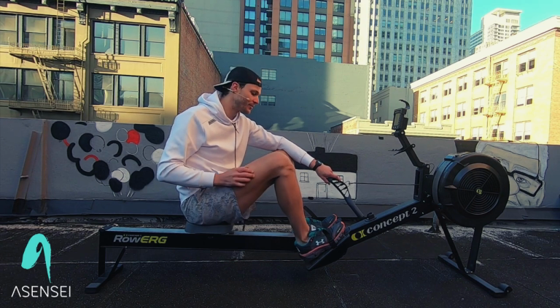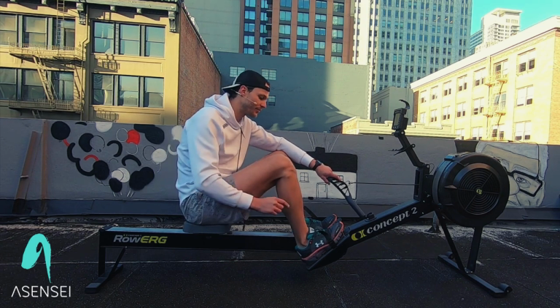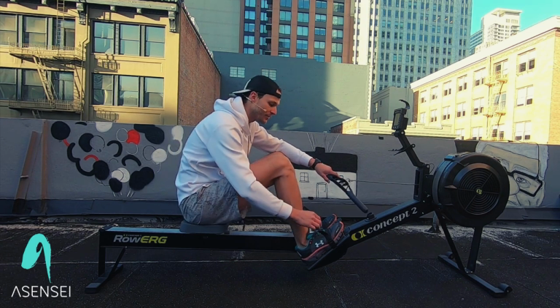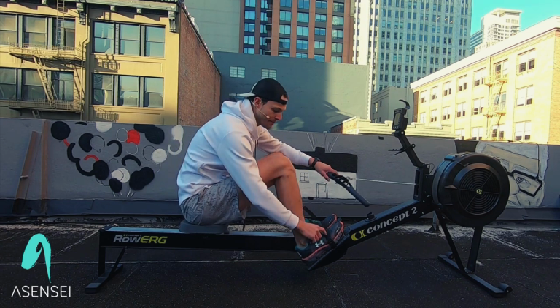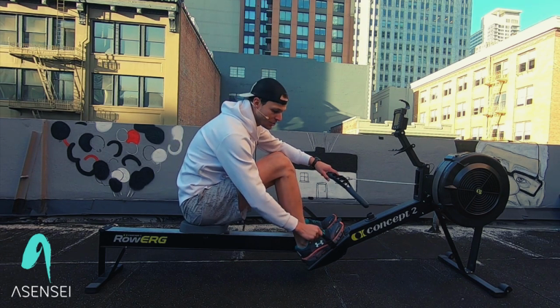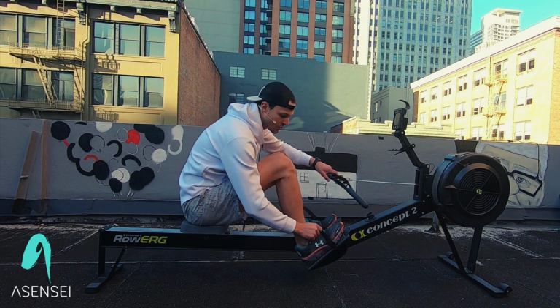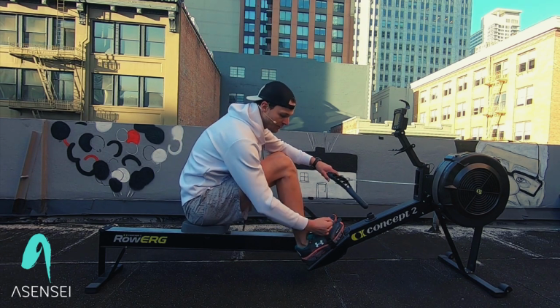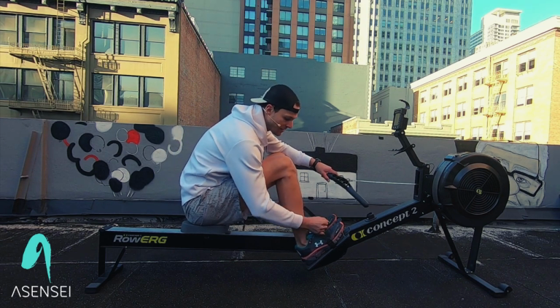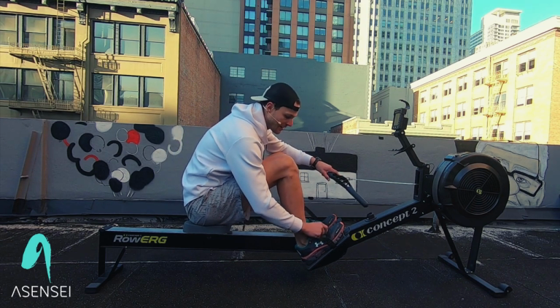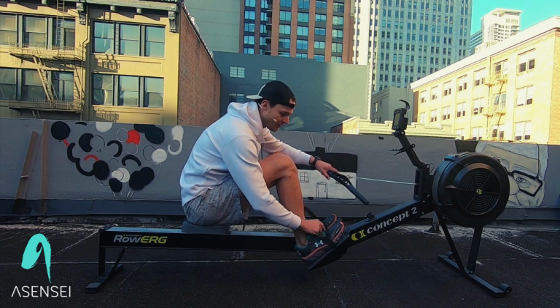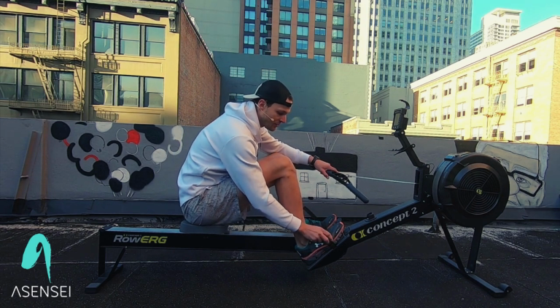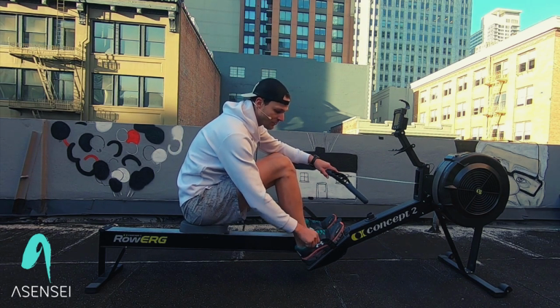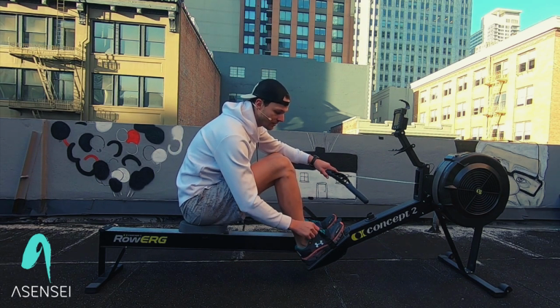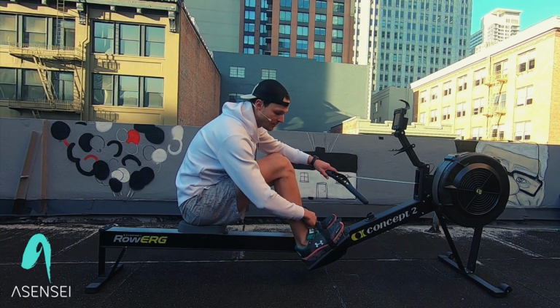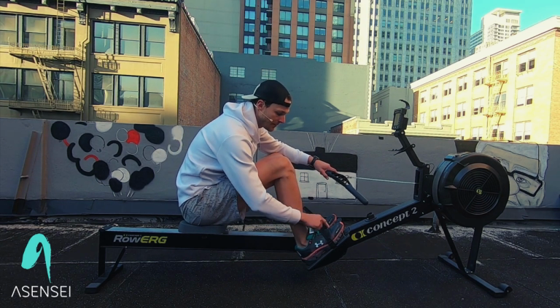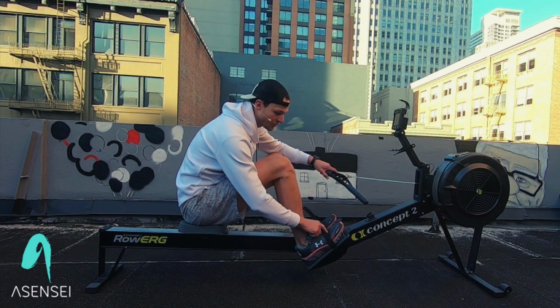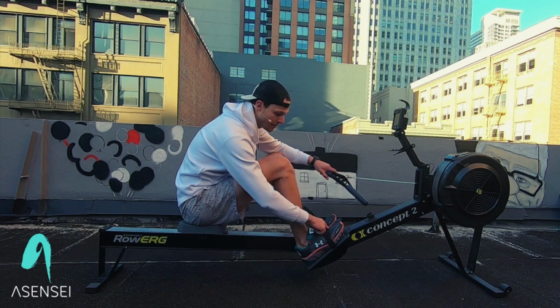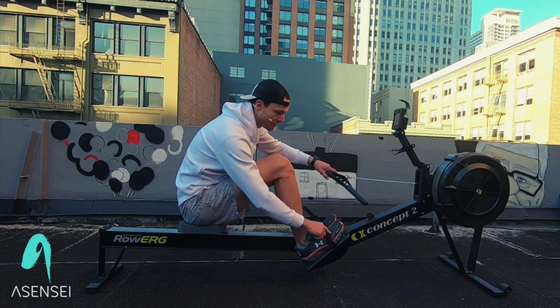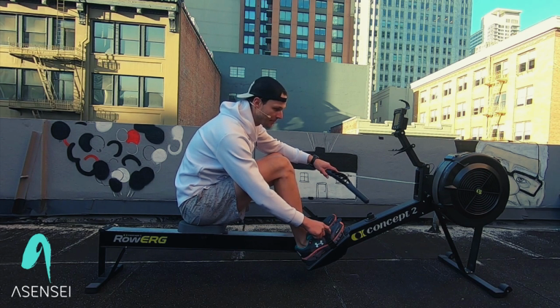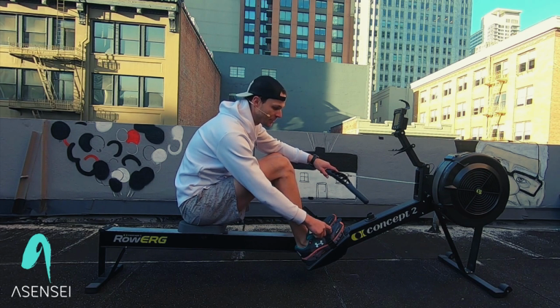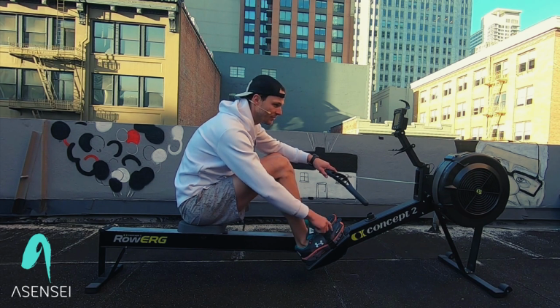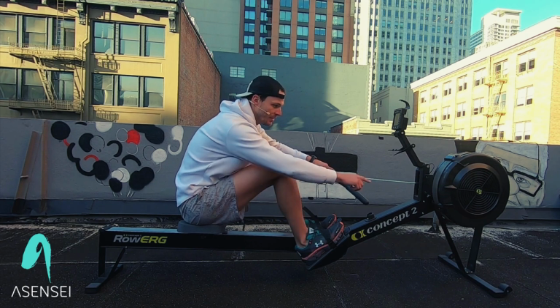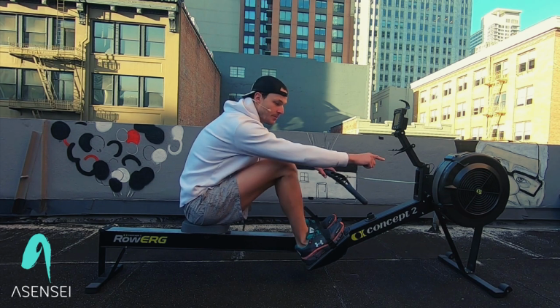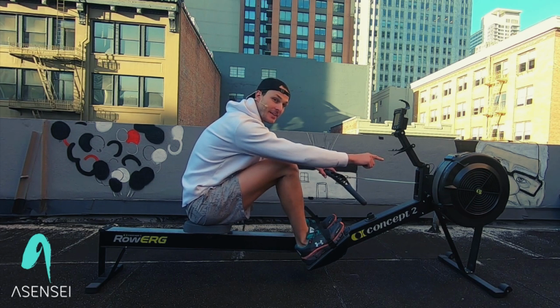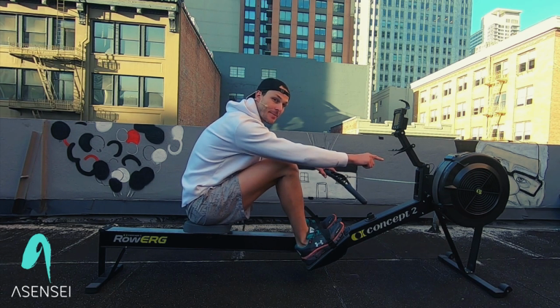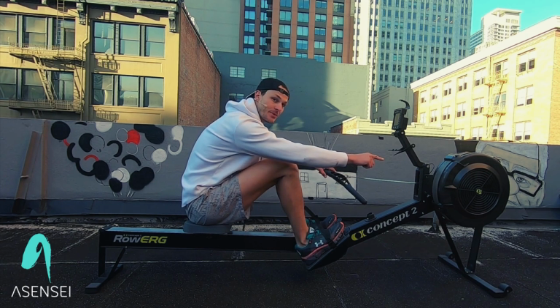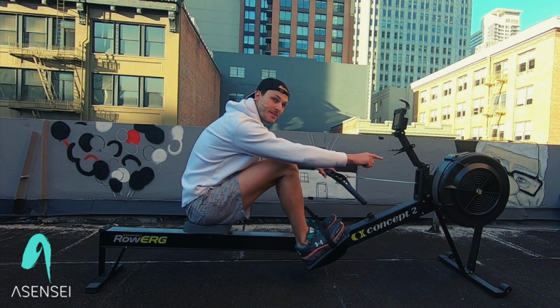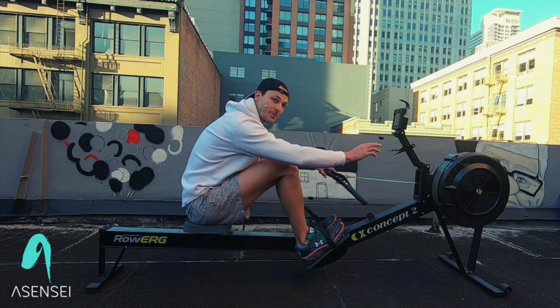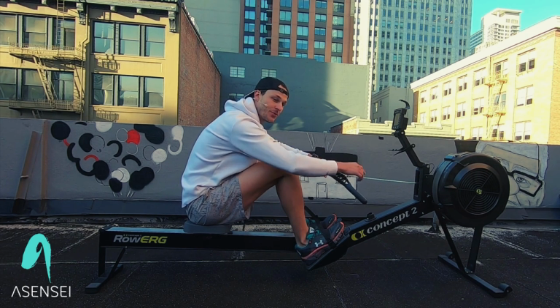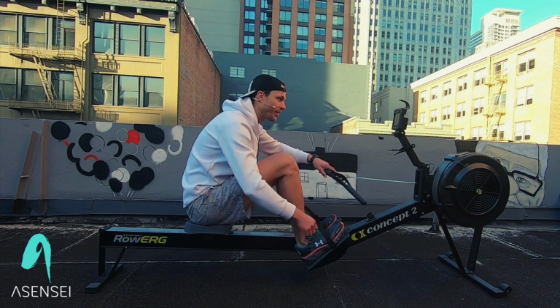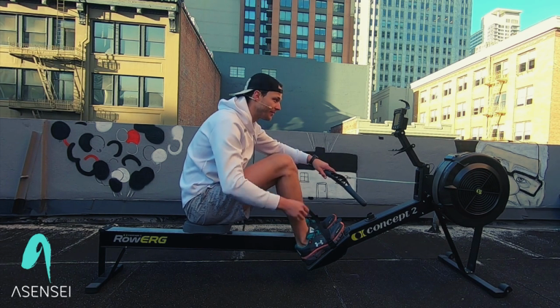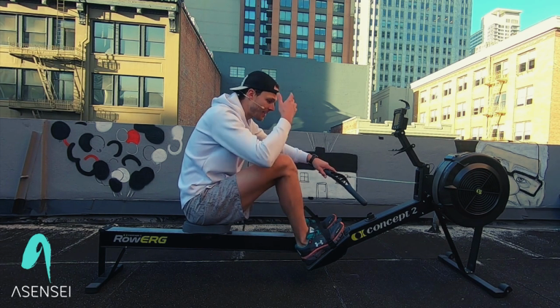First things first, make sure your feet are in the foot stretchers correctly. We want to have that strap over the top of your toes. We want that damper to be set between a four and a five.